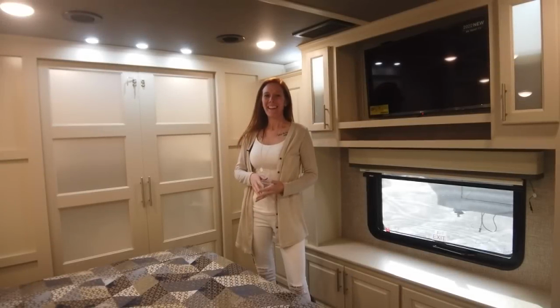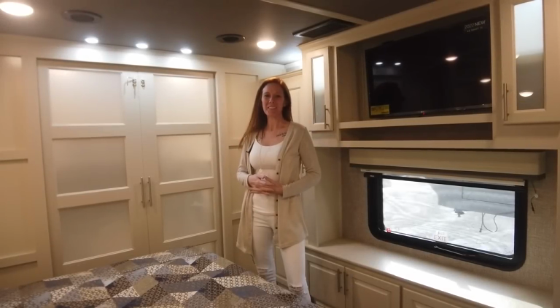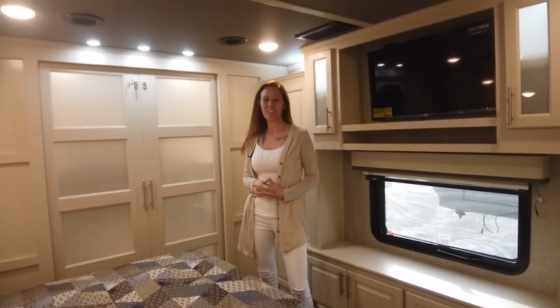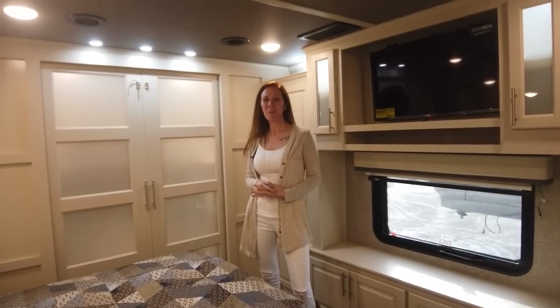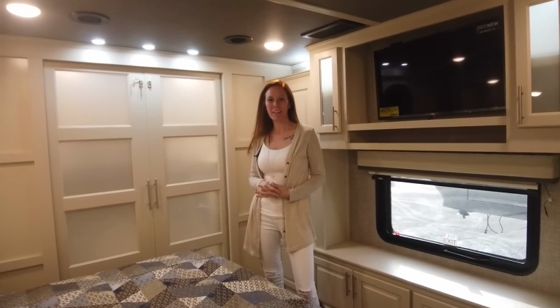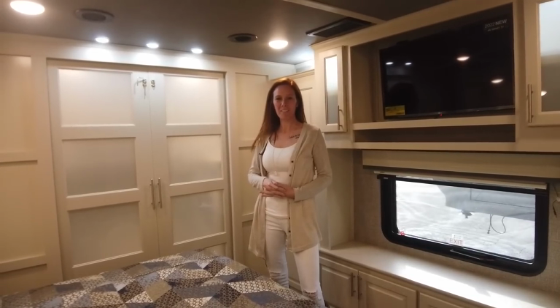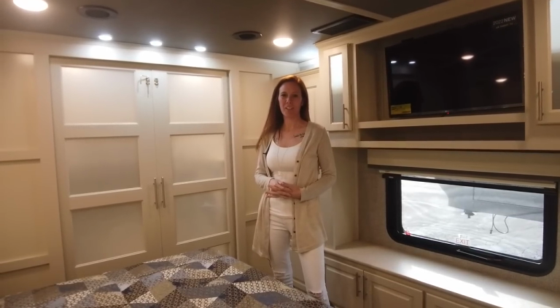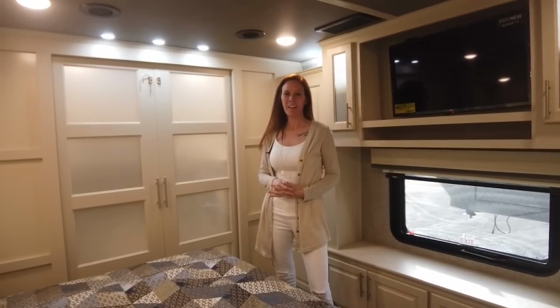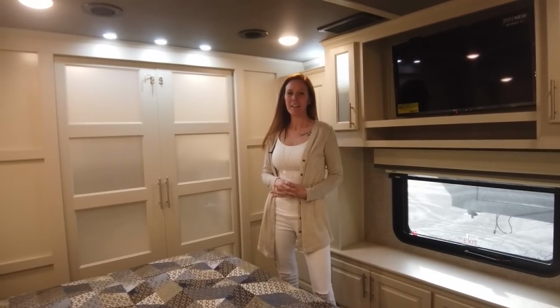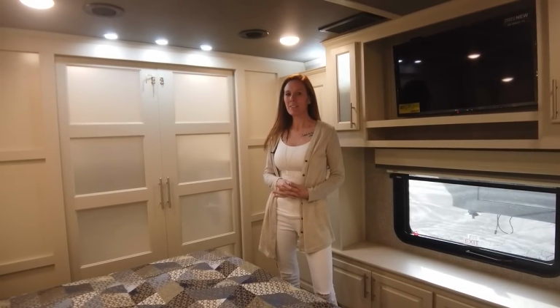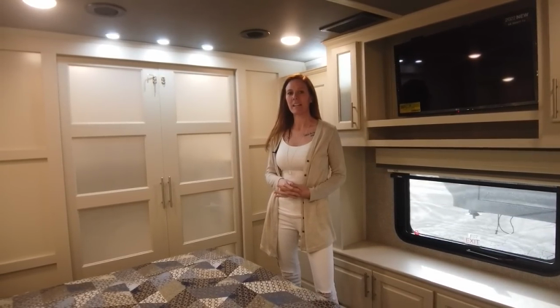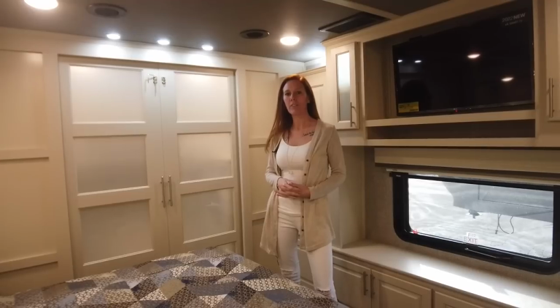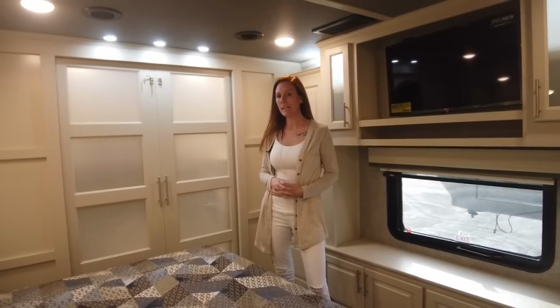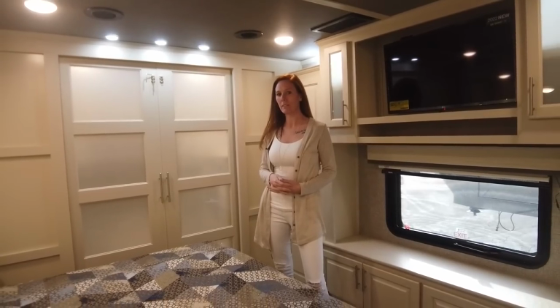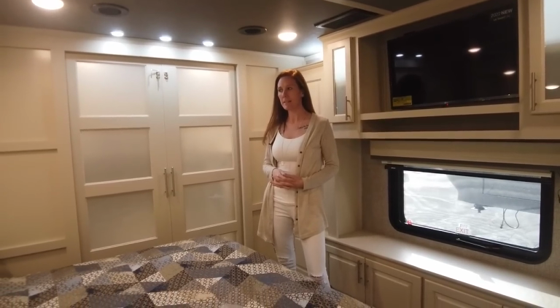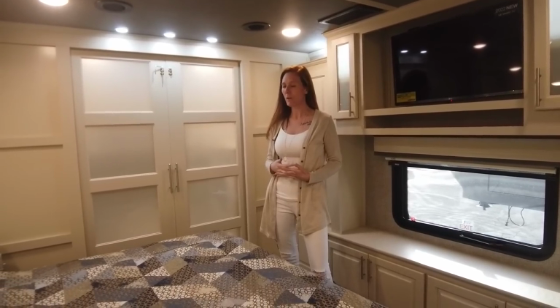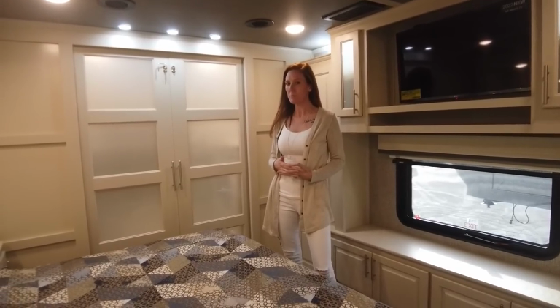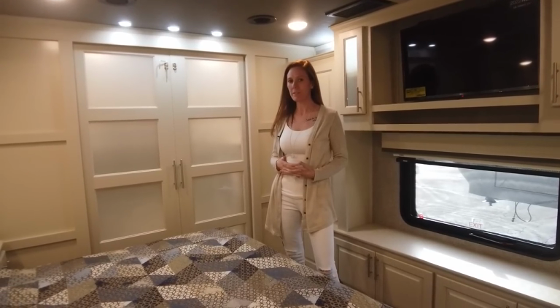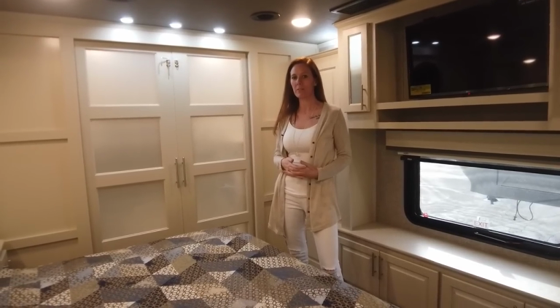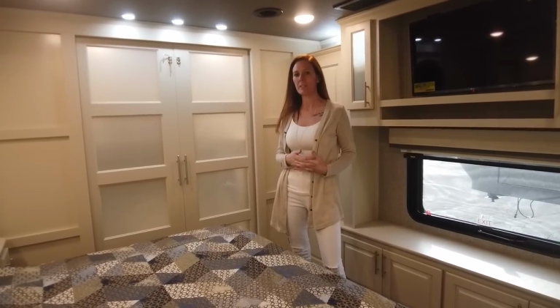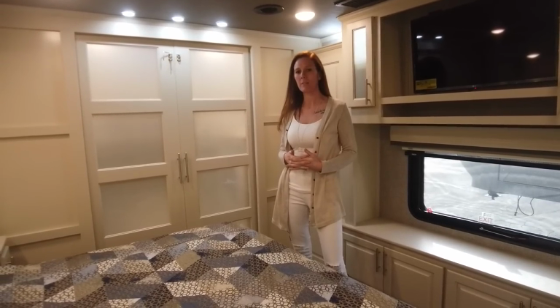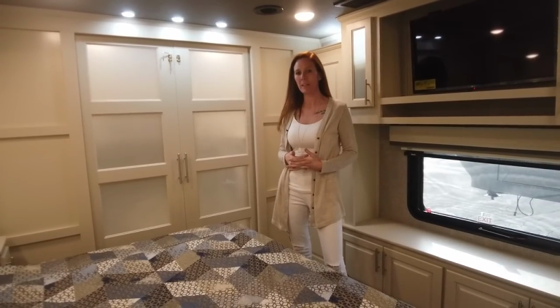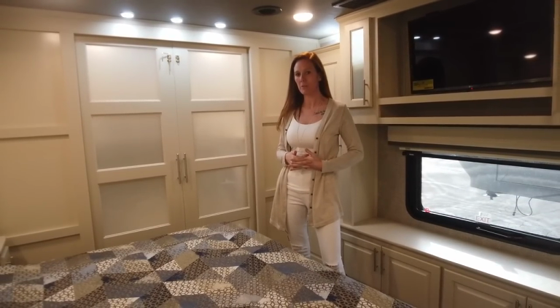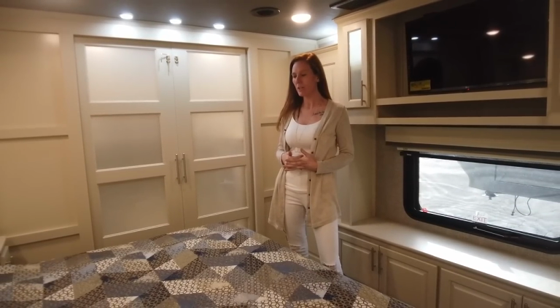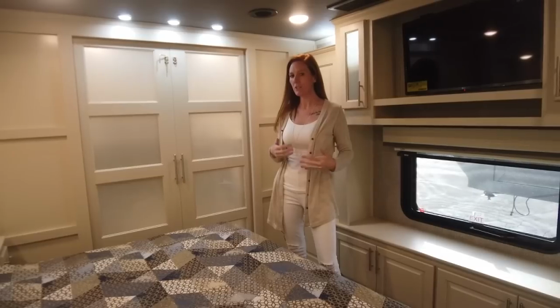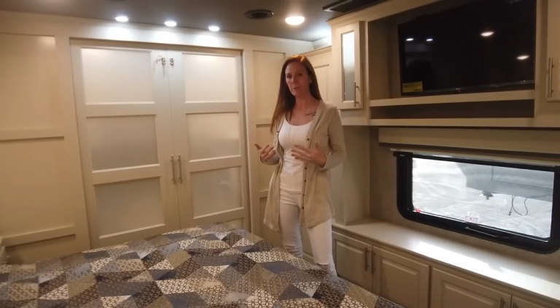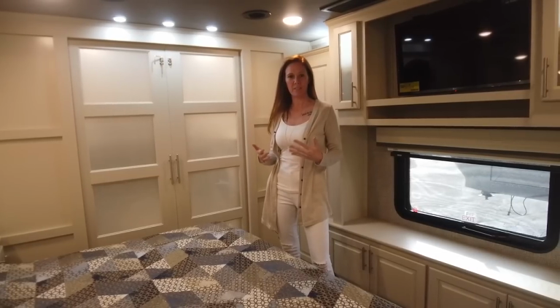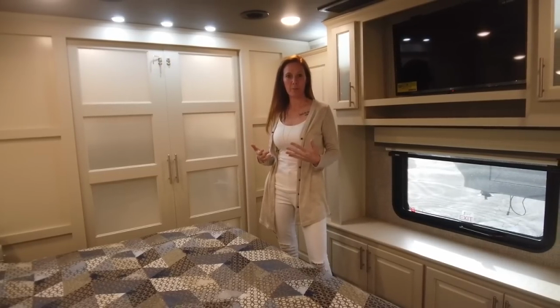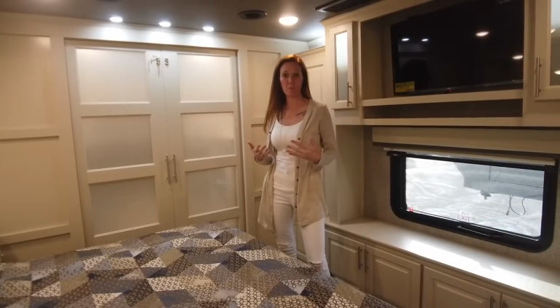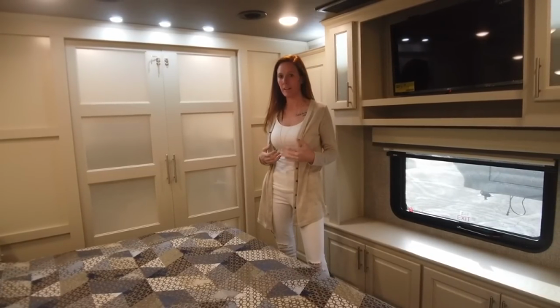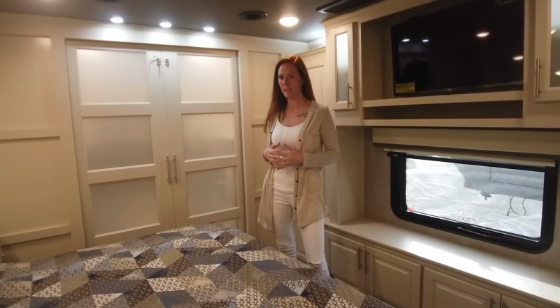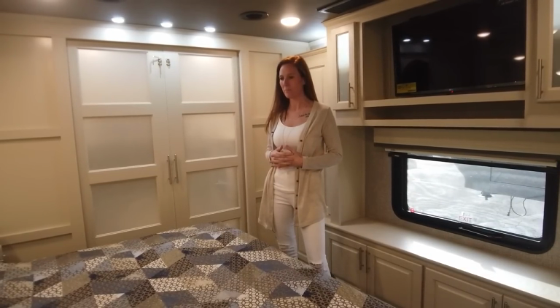Hey everyone, this is Kristen. Welcome back to the Lux Channel. I am here standing in our 38 GLX. It has been quite a while since we've done one of these videos, so I wanted to take you through my customer's coach and show you a little bit of the different layout between this one and that 38 GFB.